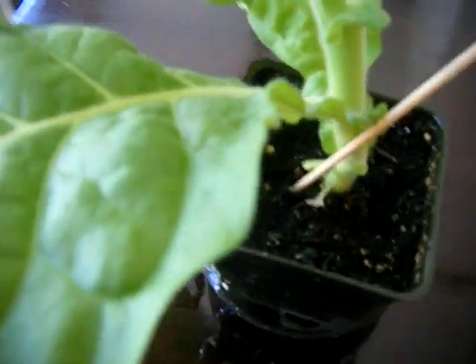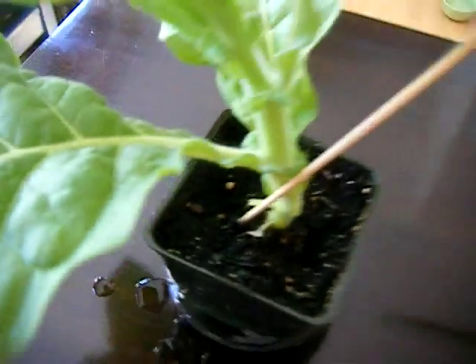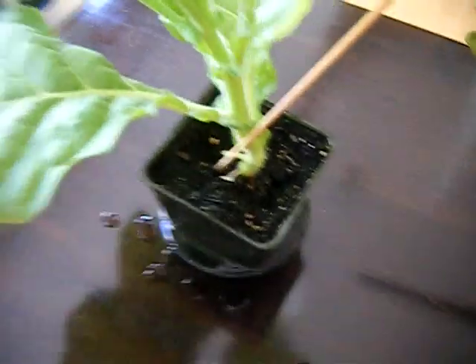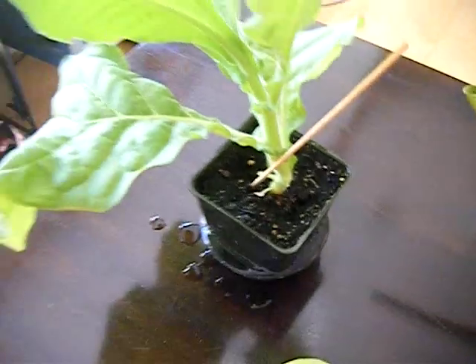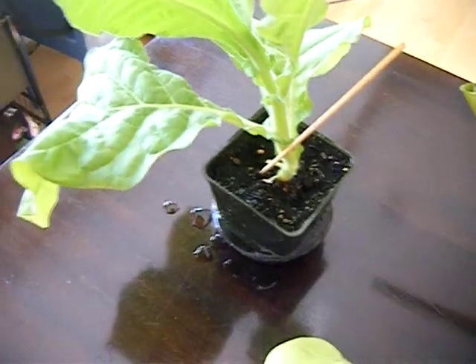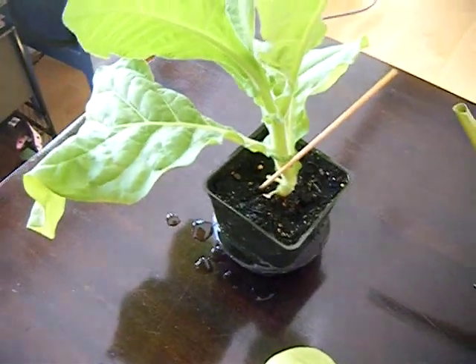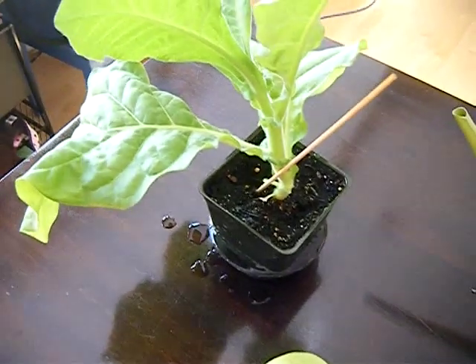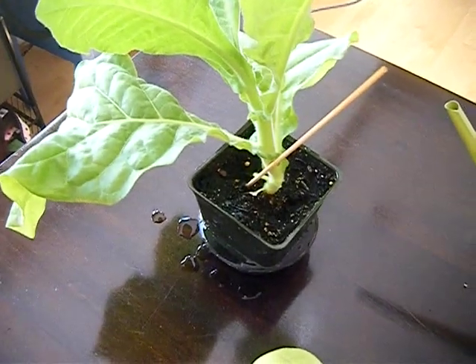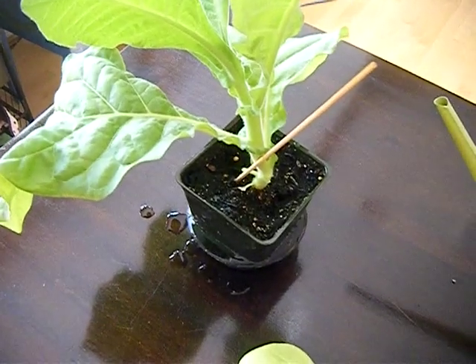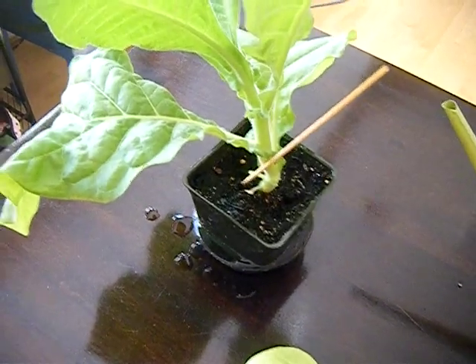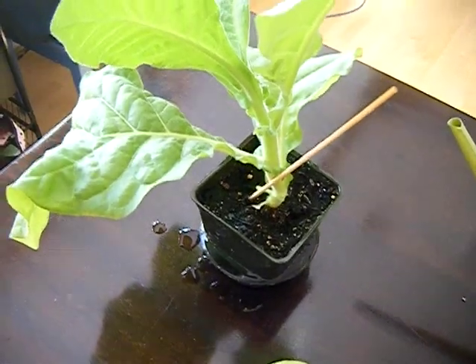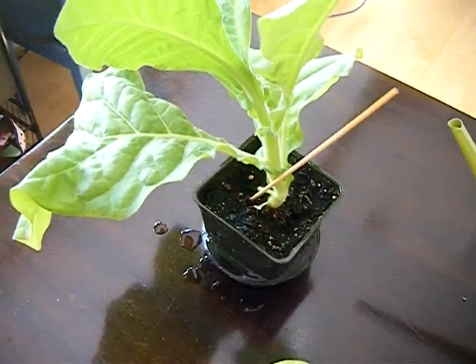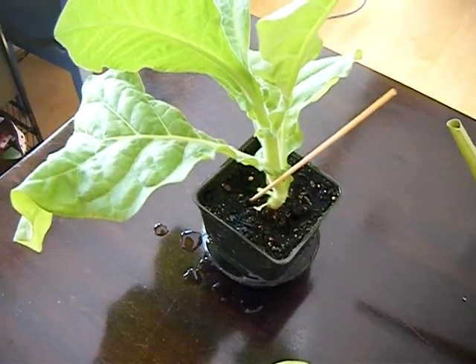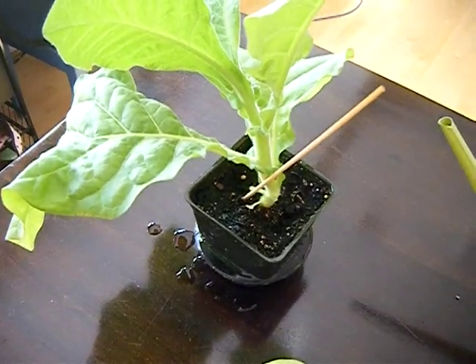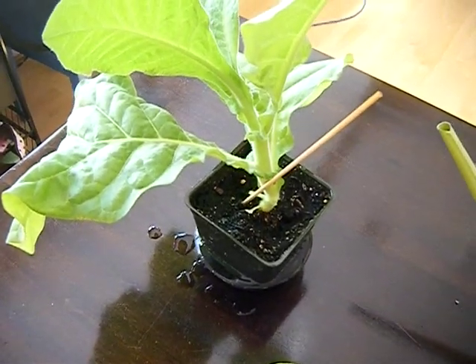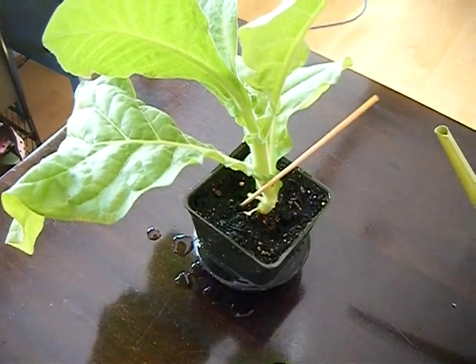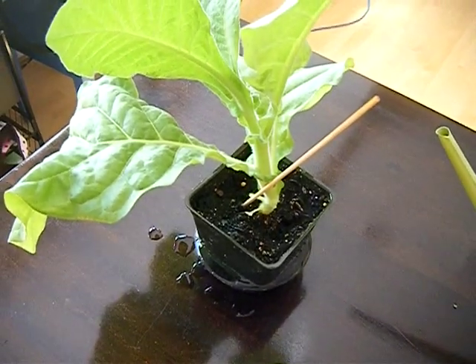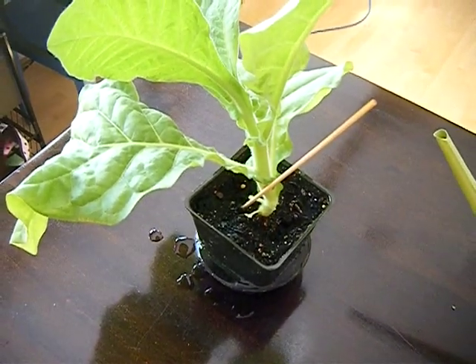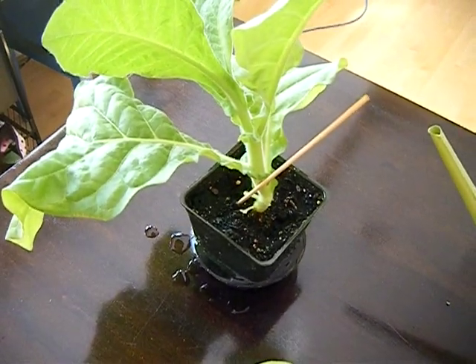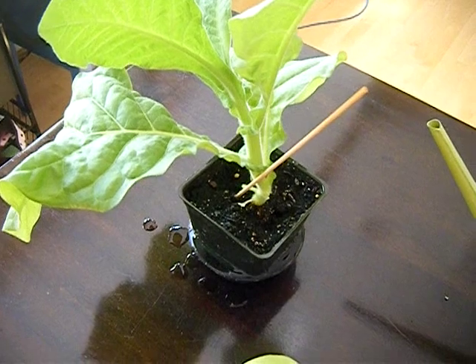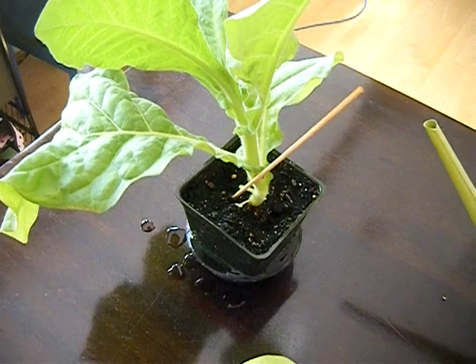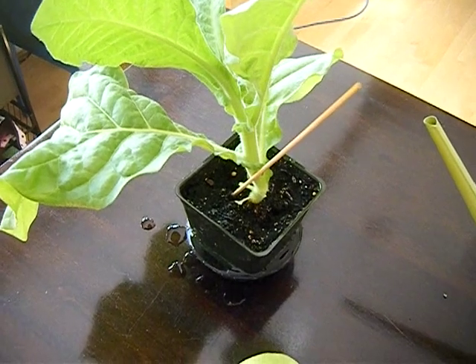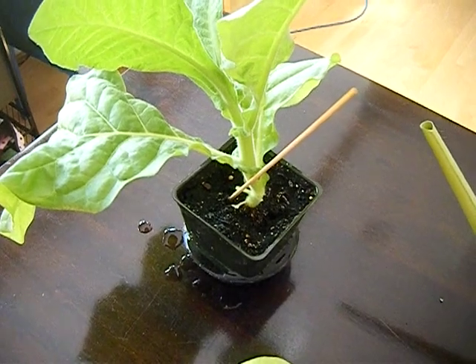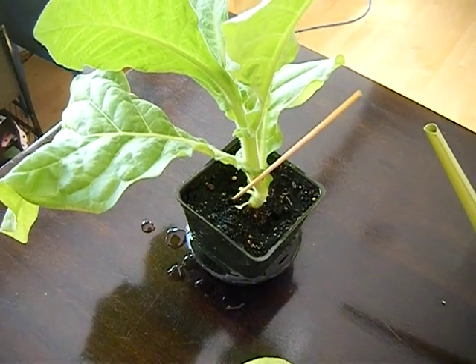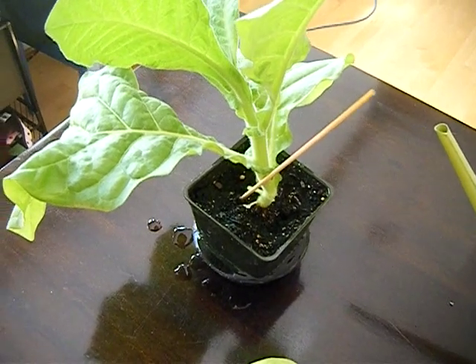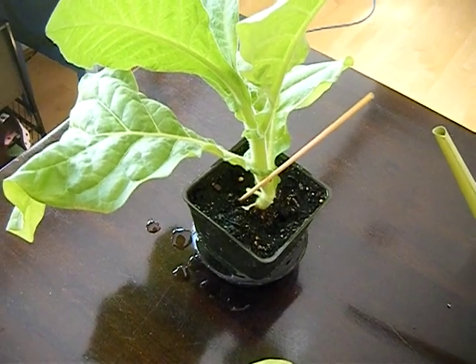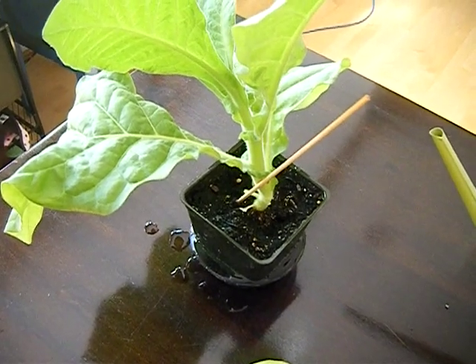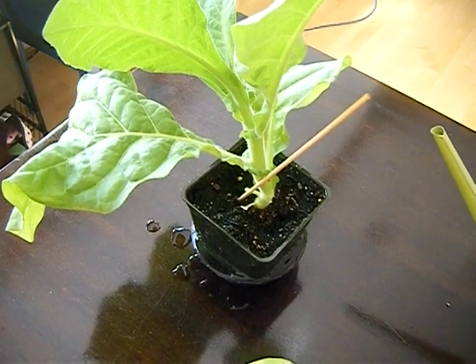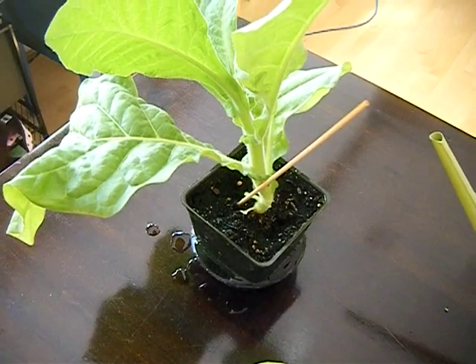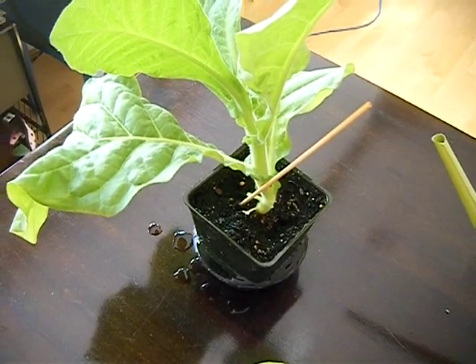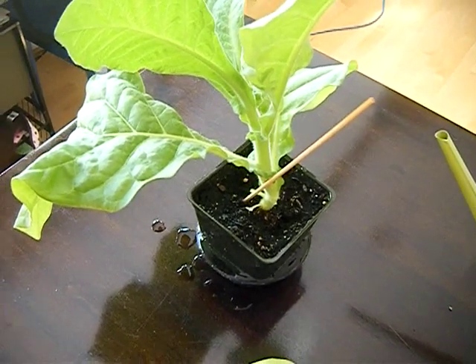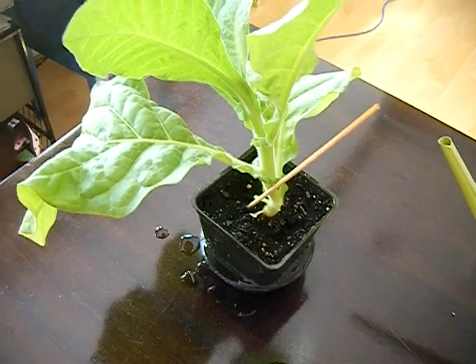So what I'm going to do is show you the tobacco update on the balcony and we'll see these in the big pots.